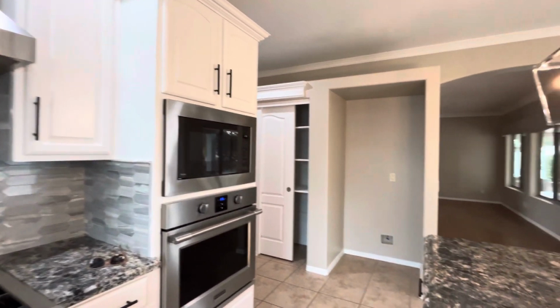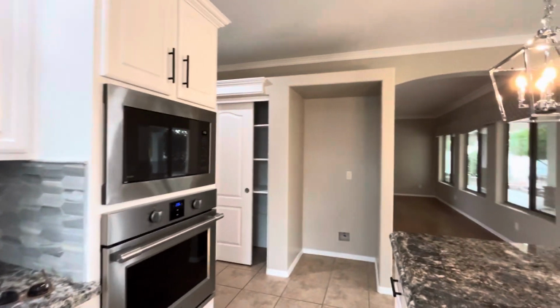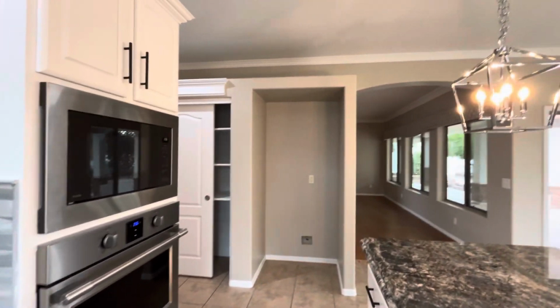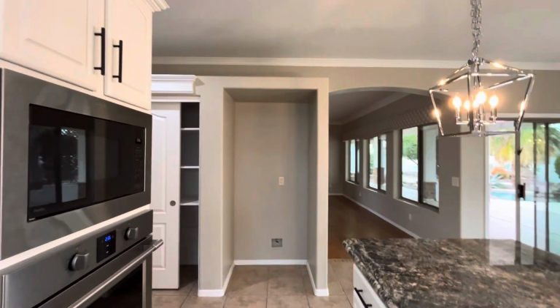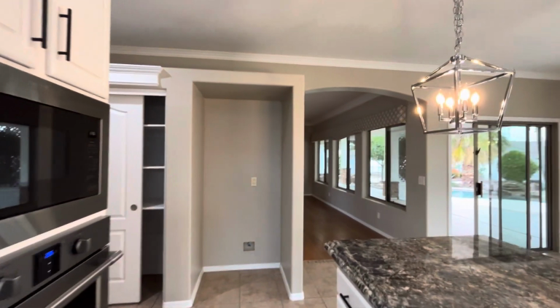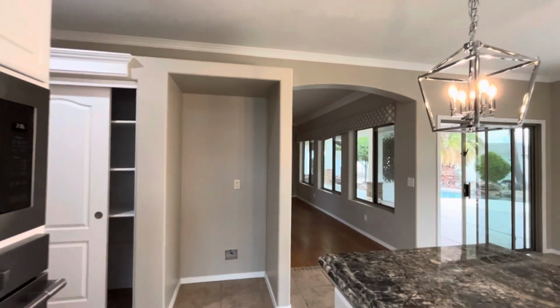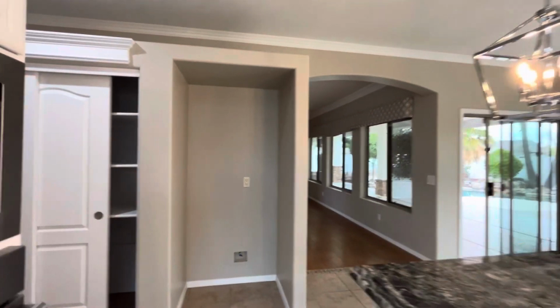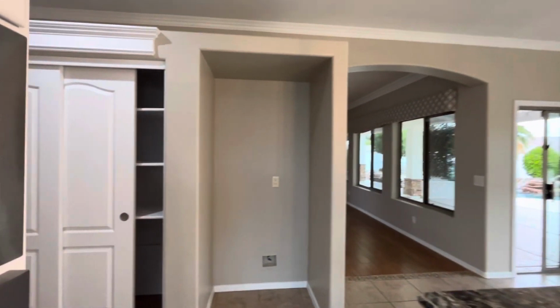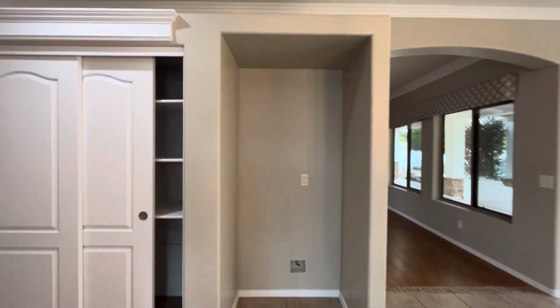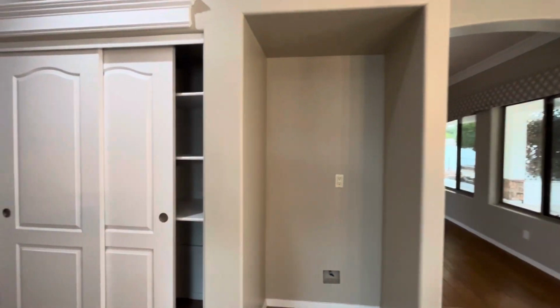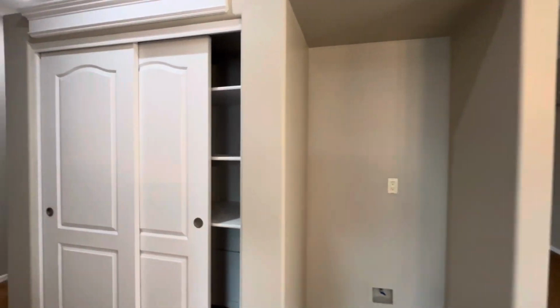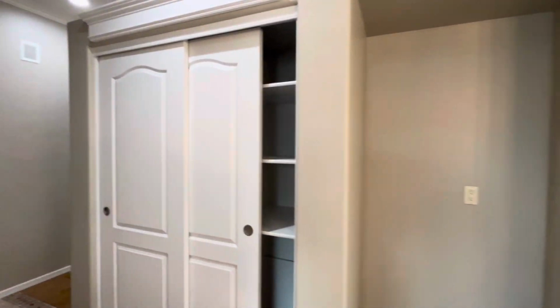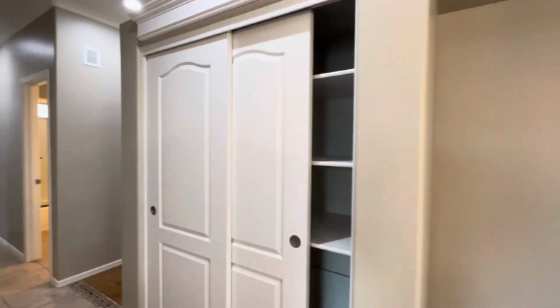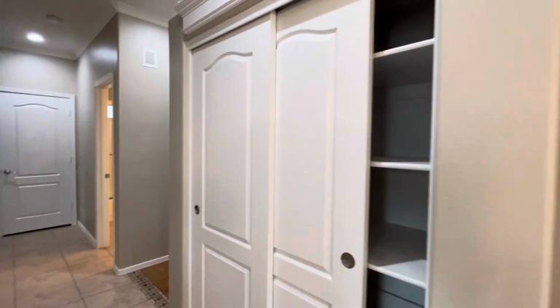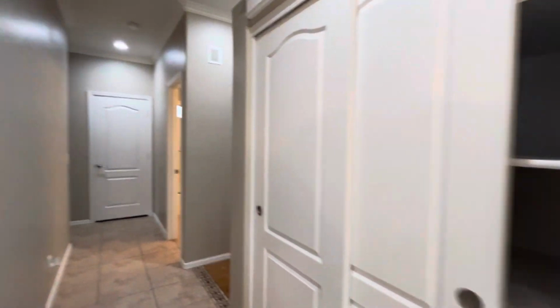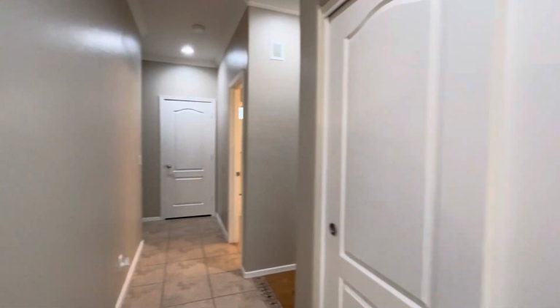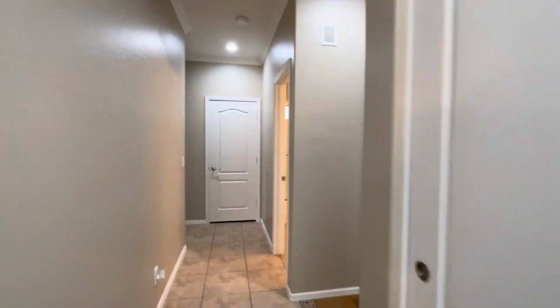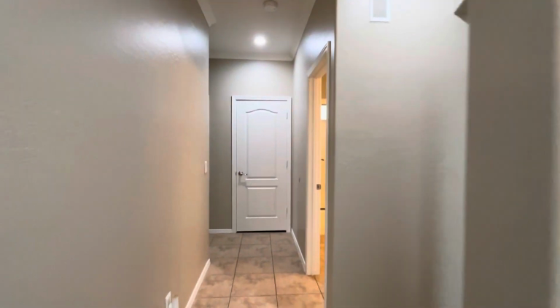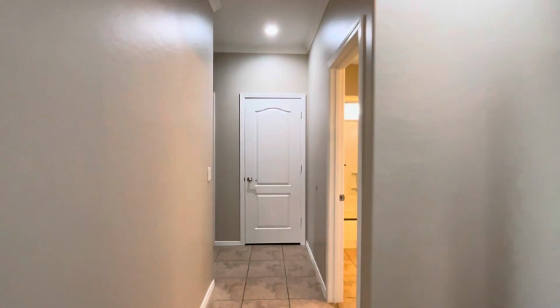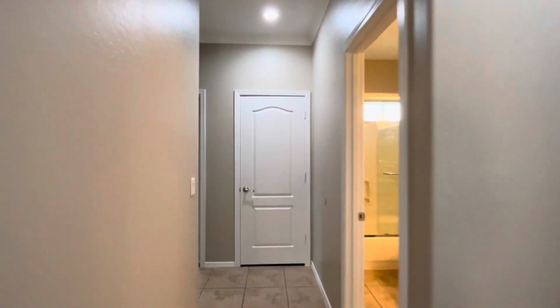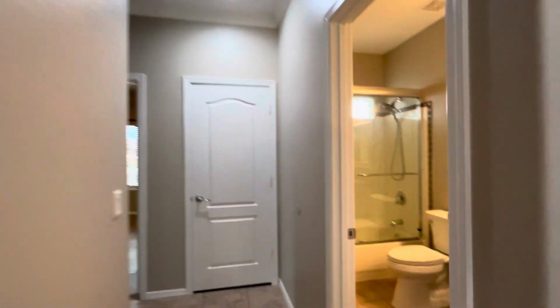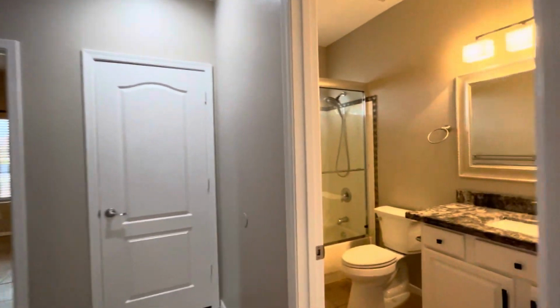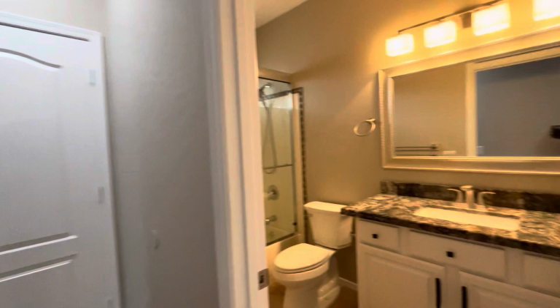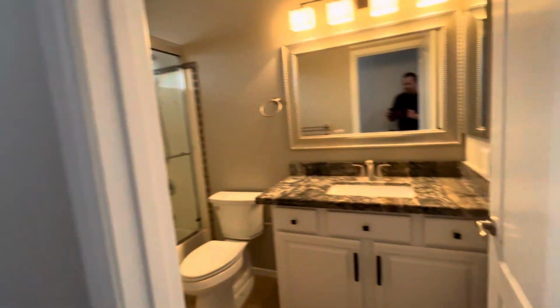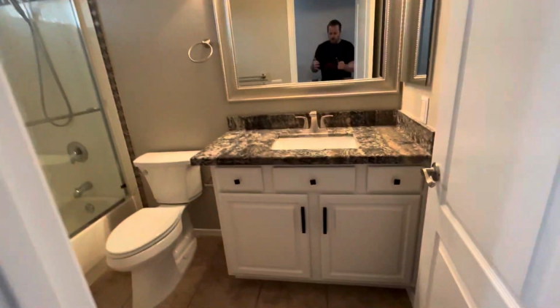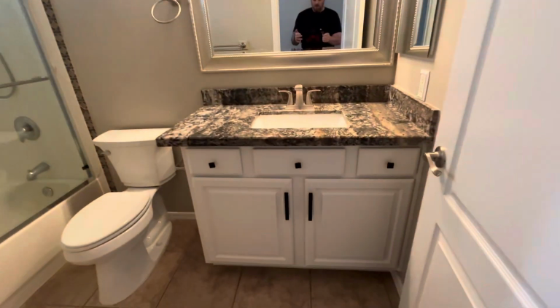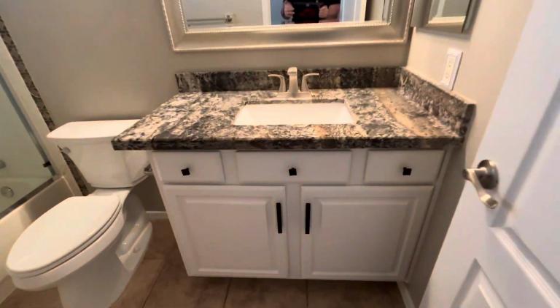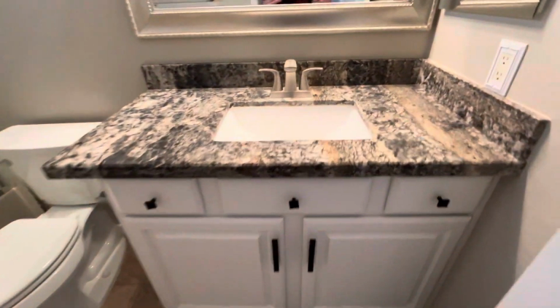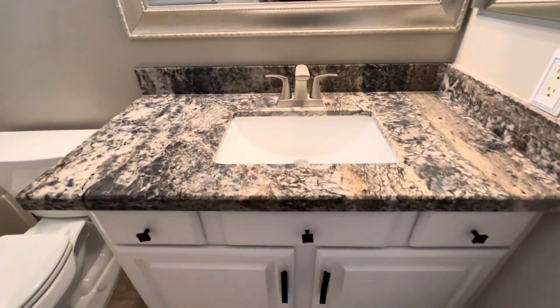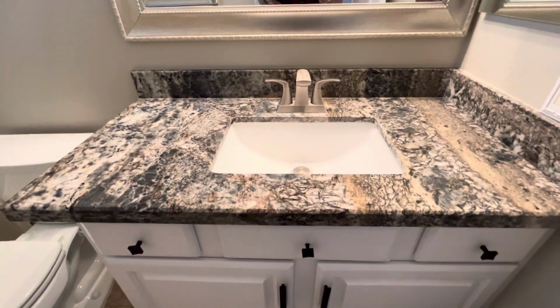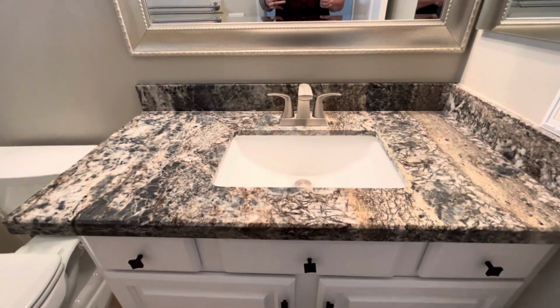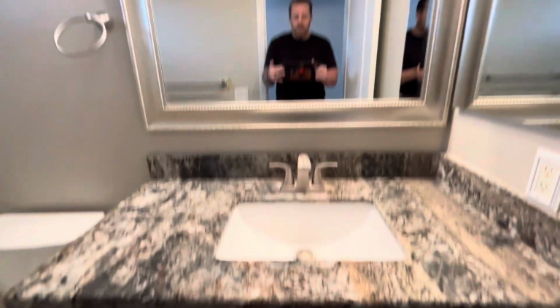The house has crown molding throughout. You have a little pantry right here. And then here we have bathroom number one with the same countertops as the kitchen.